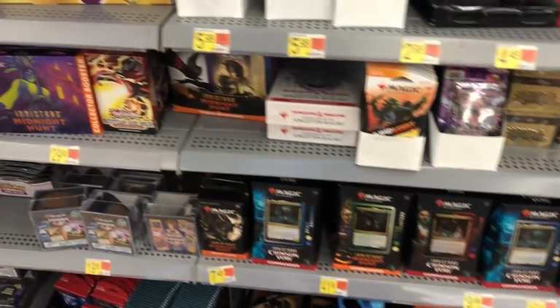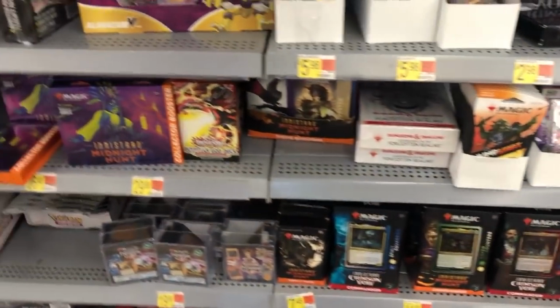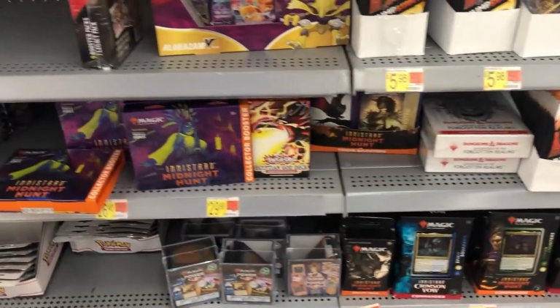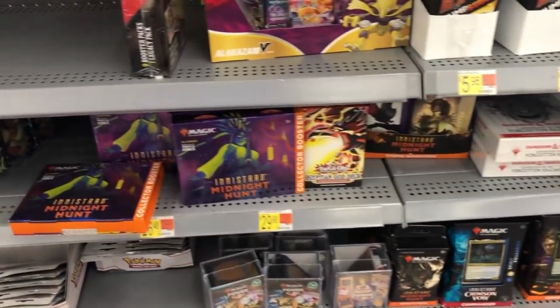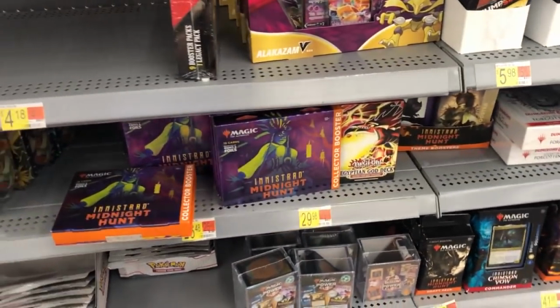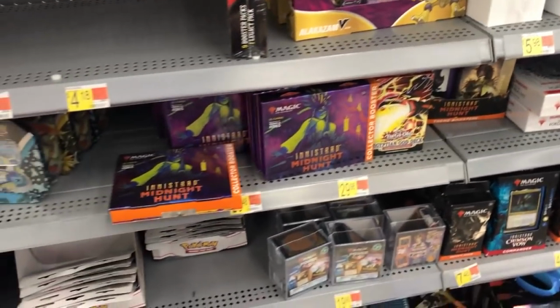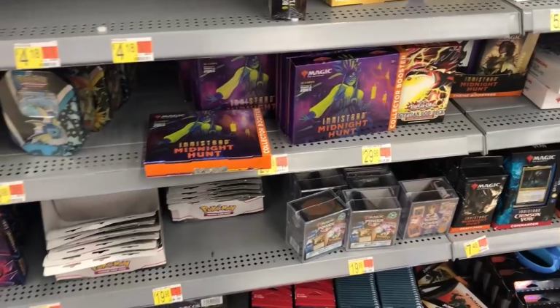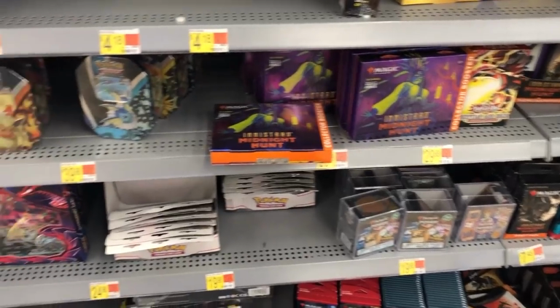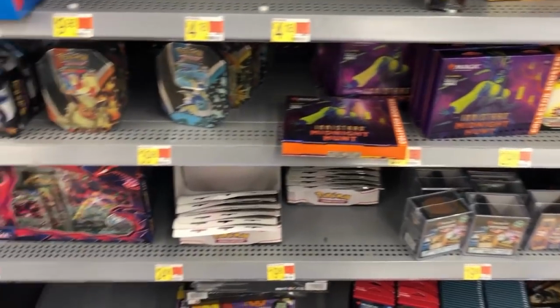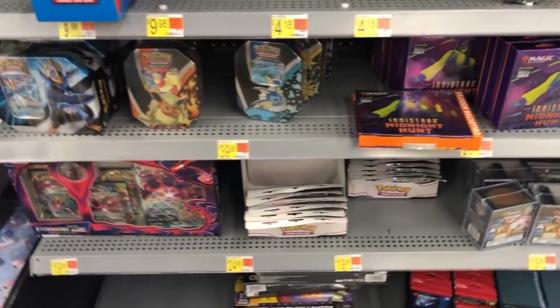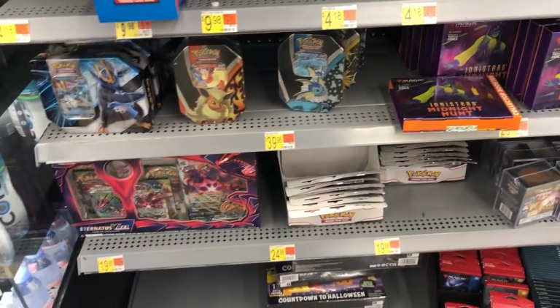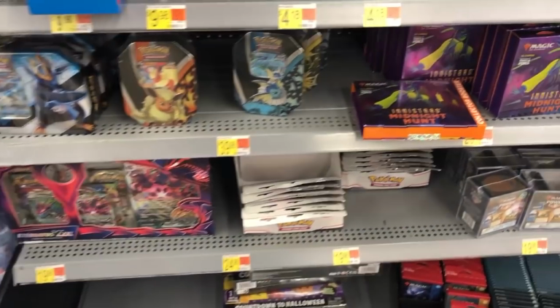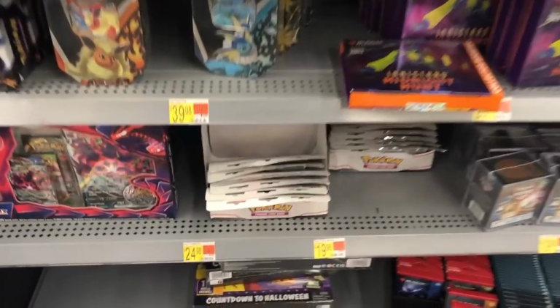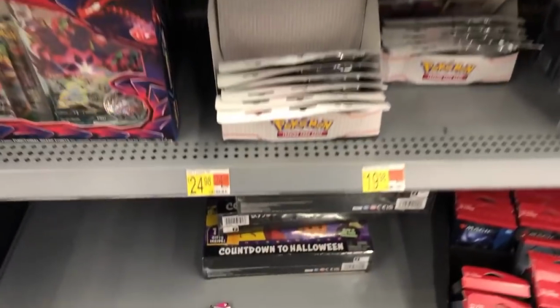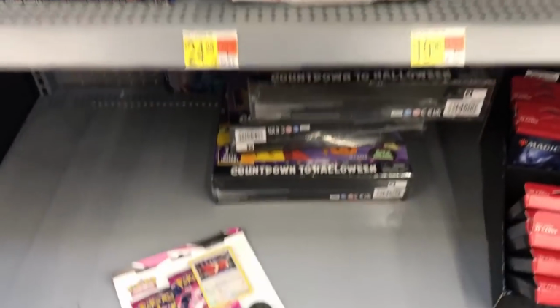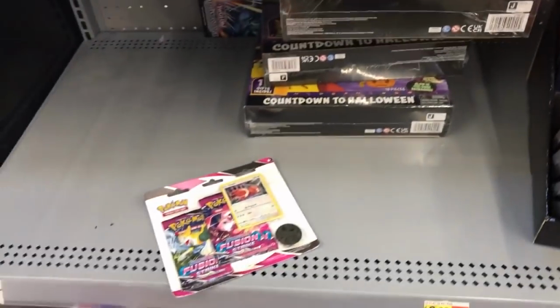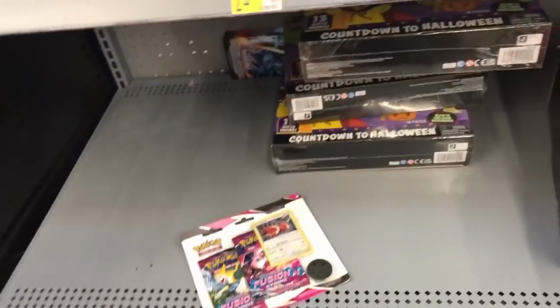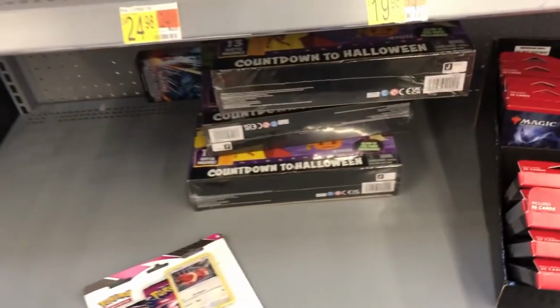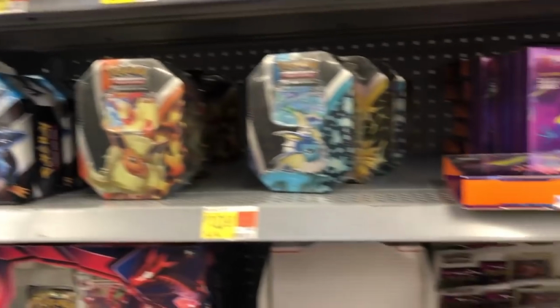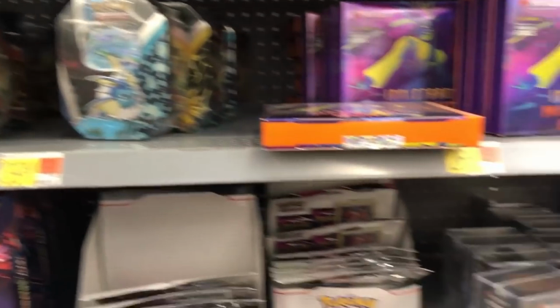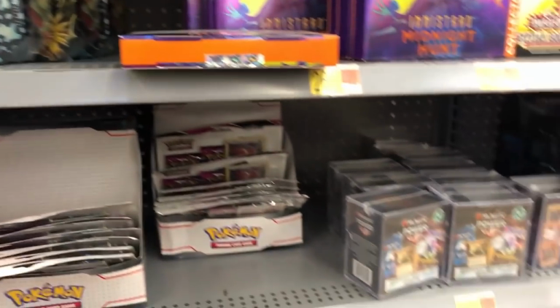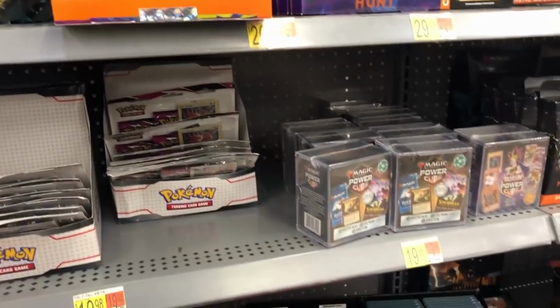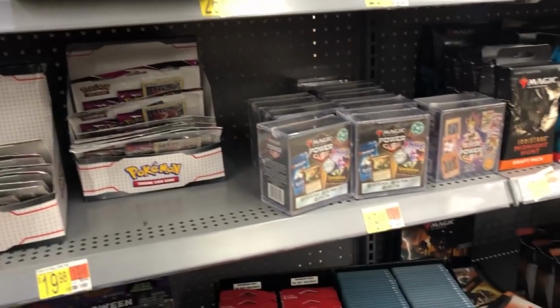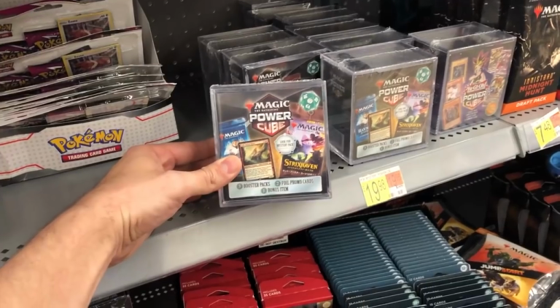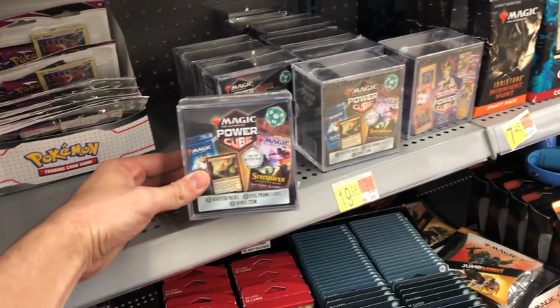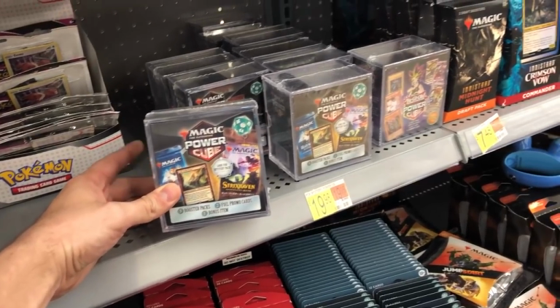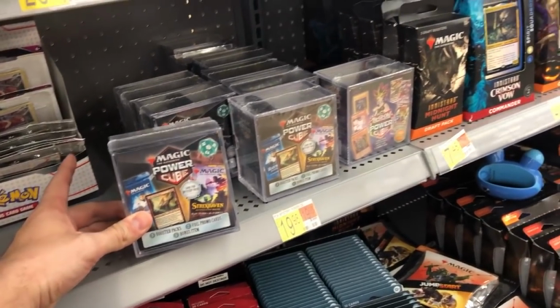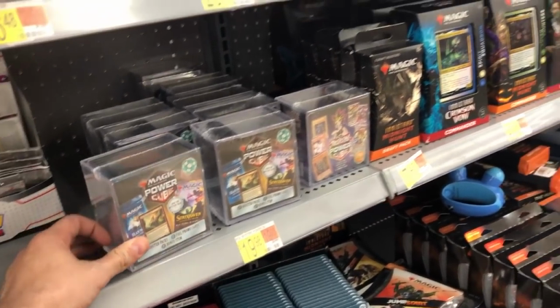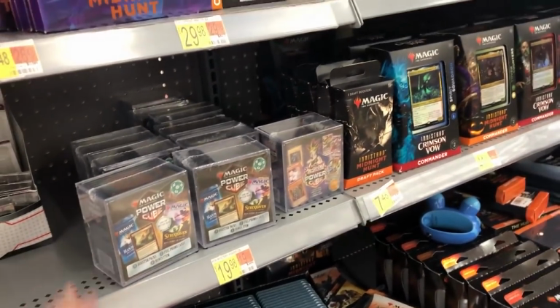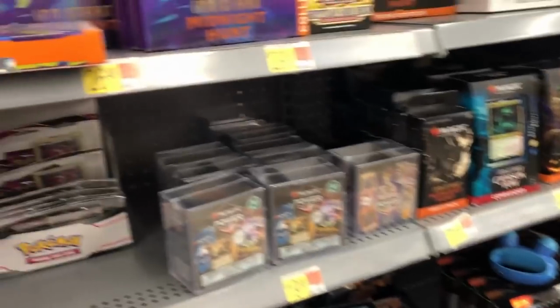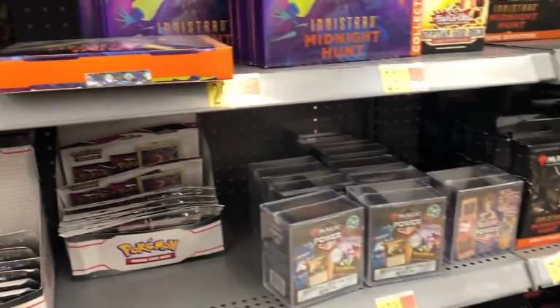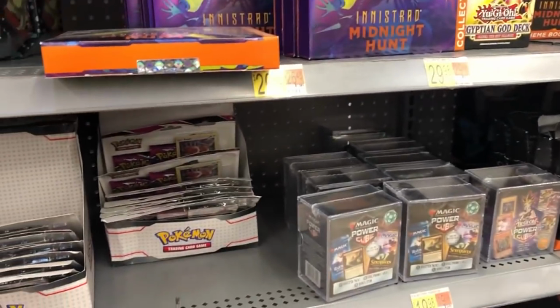I was totally blindsided by this — they have not had Pokemon here in so long. I think we're gonna get a couple of these products, go back to the studio and open them up. These mystery power cubes are such a scam.